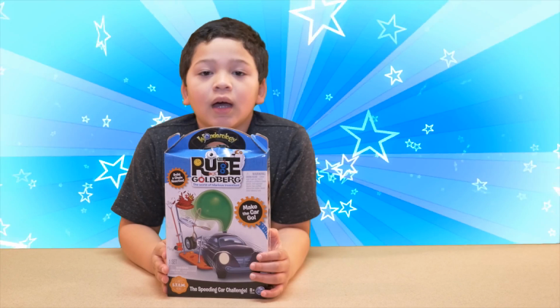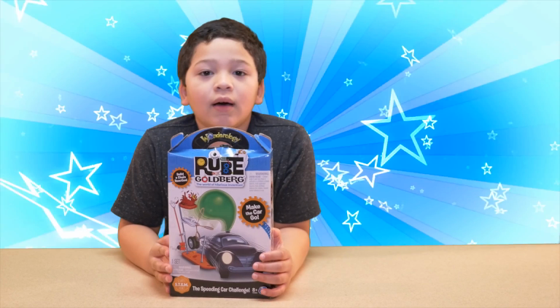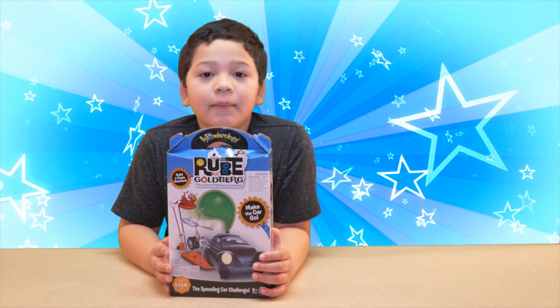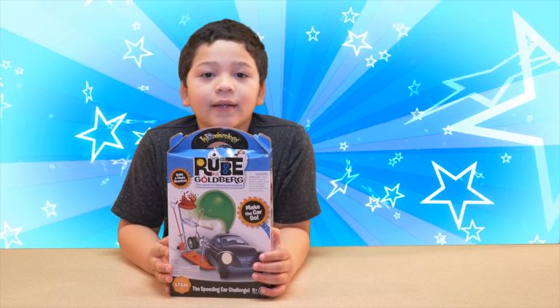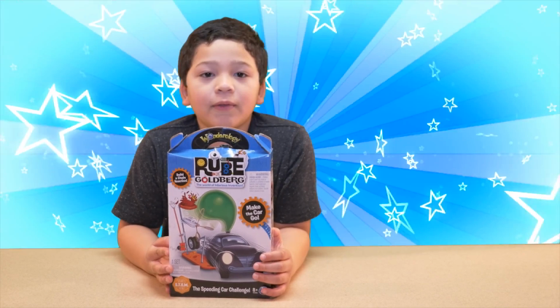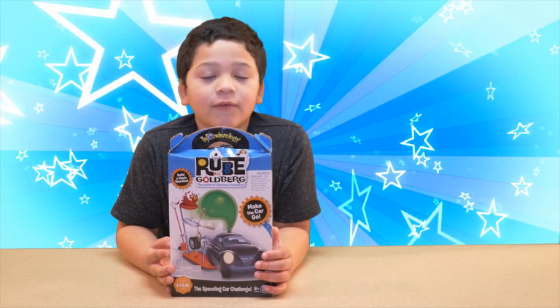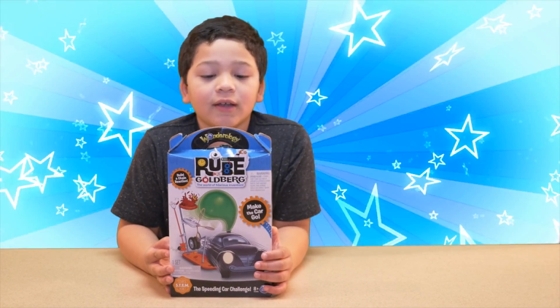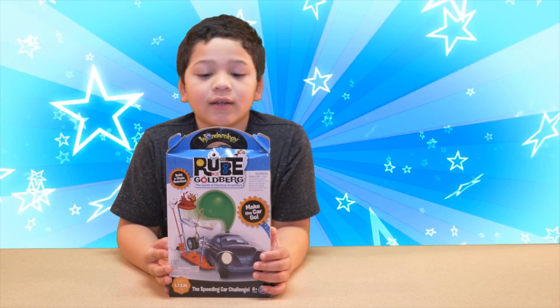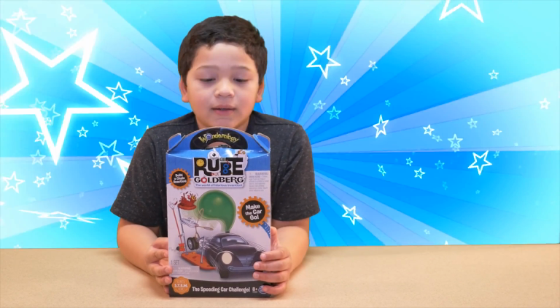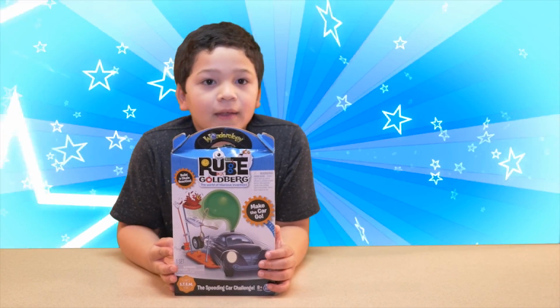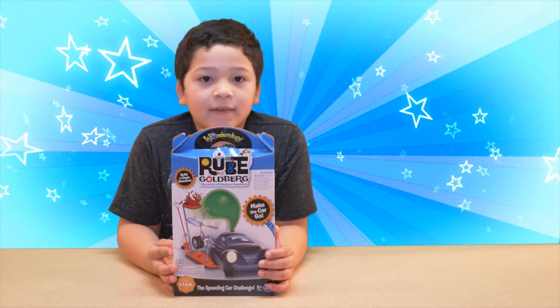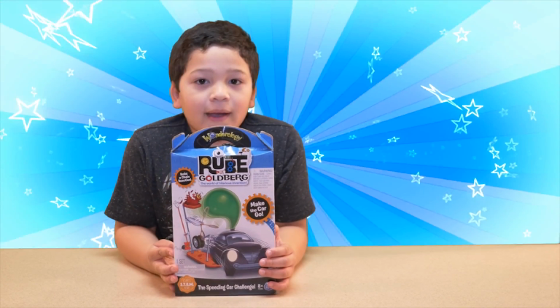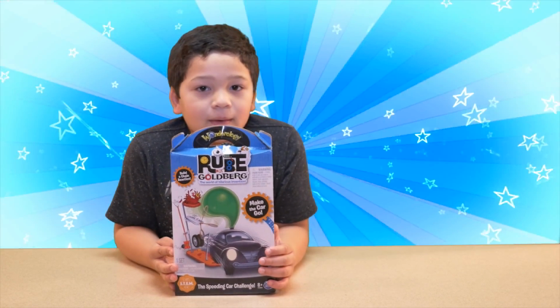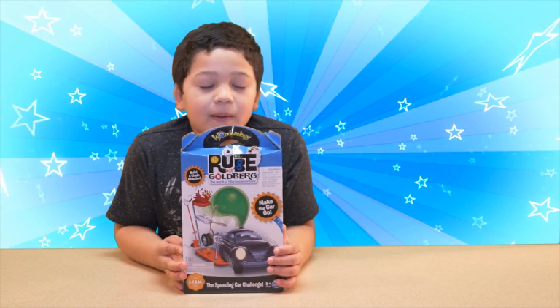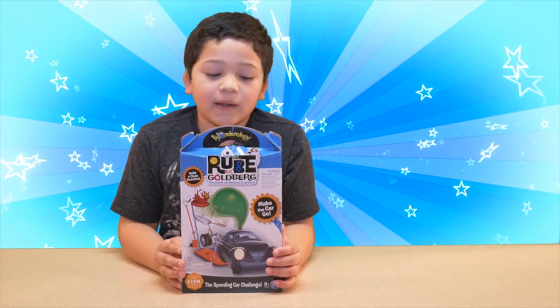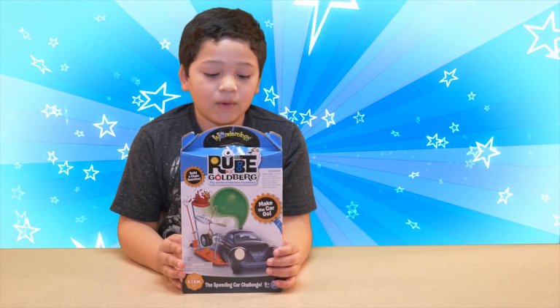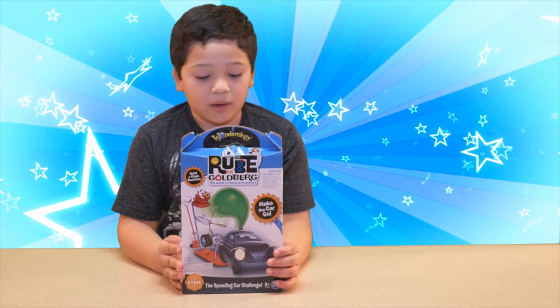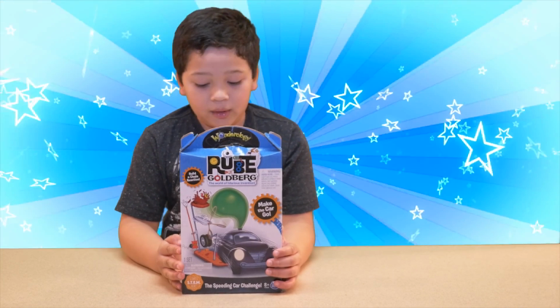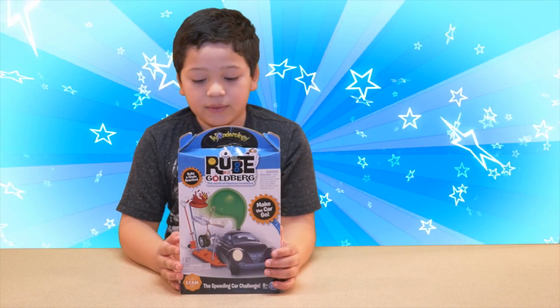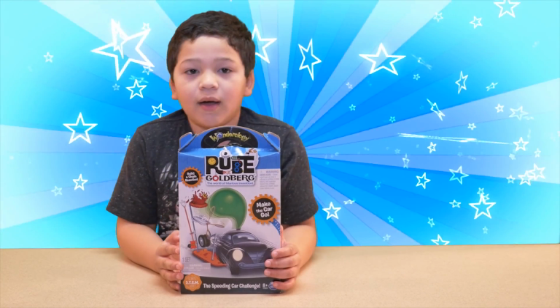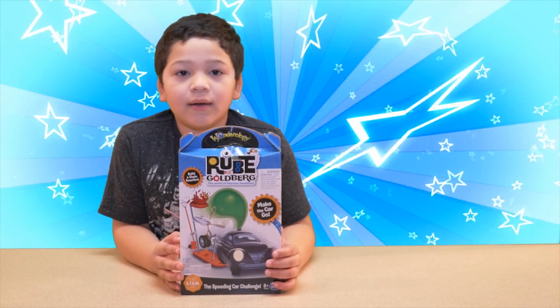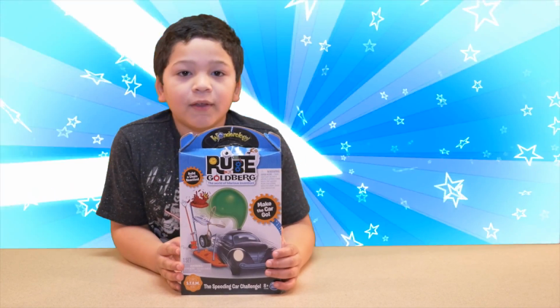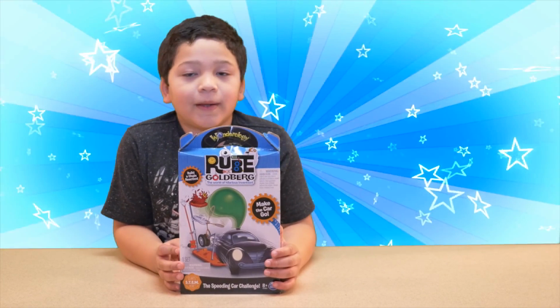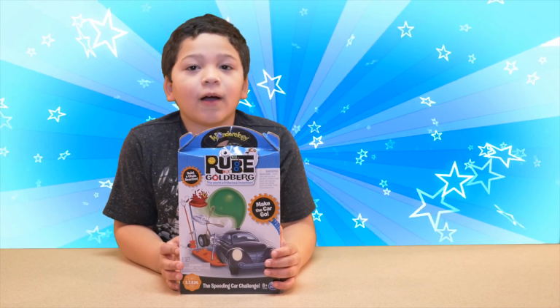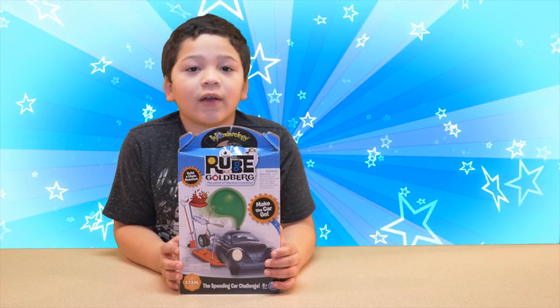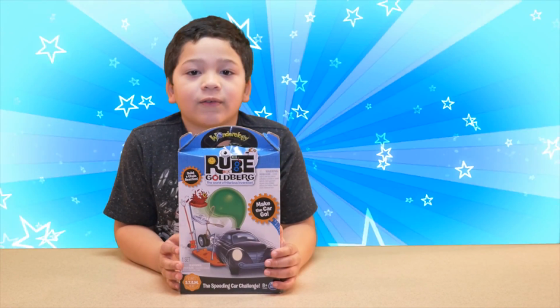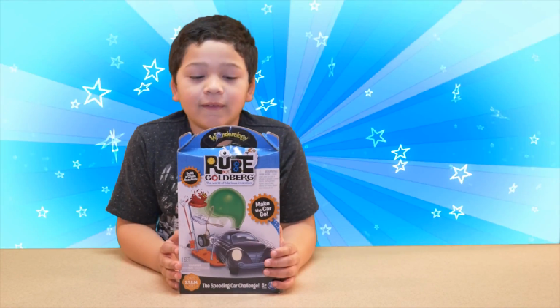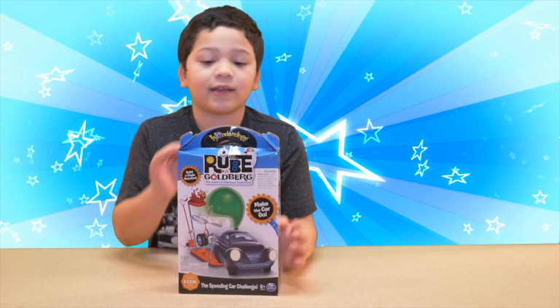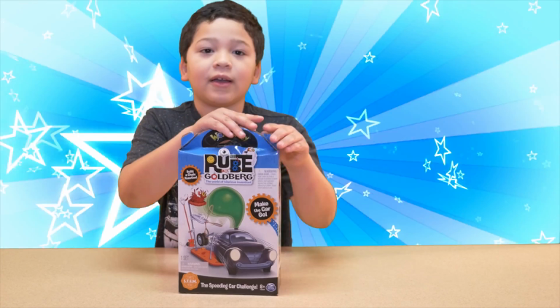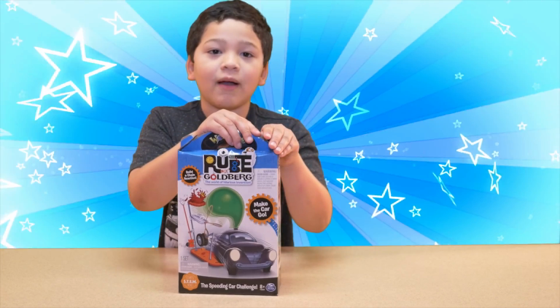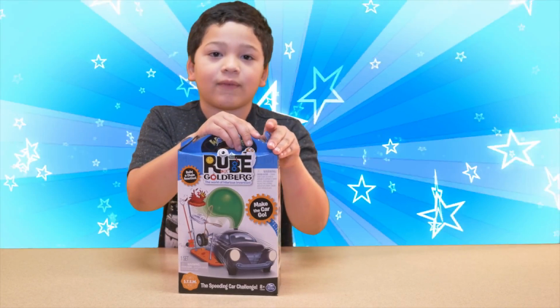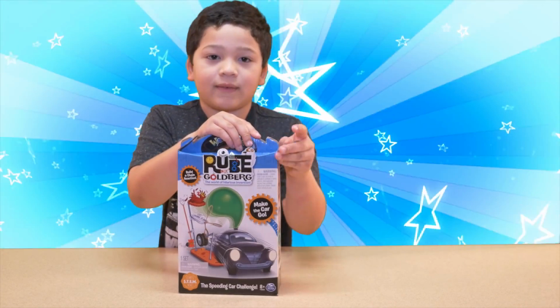Hello, I'm Kenneth from the Murphy's HD. And today we're going to be doing Rube Goldberg's The Speeding Car Challenge, and let's go see what he brought for us.